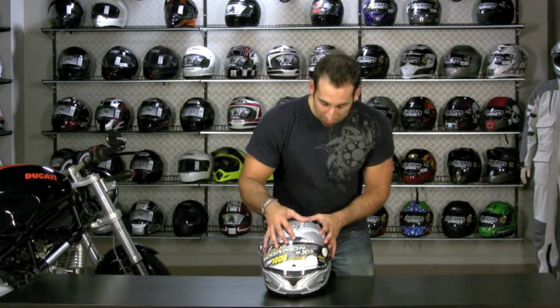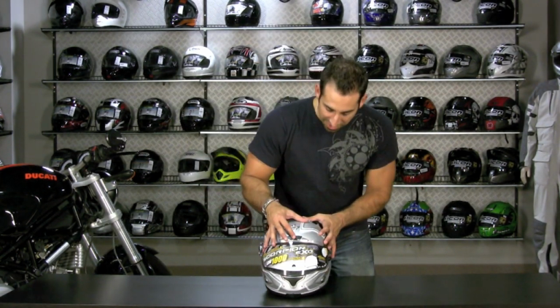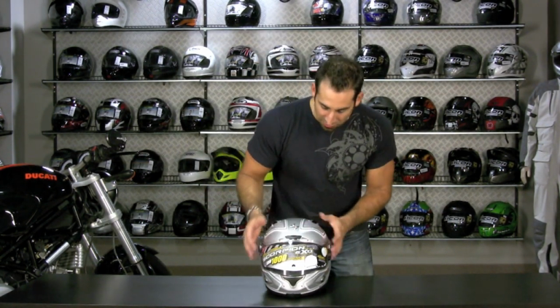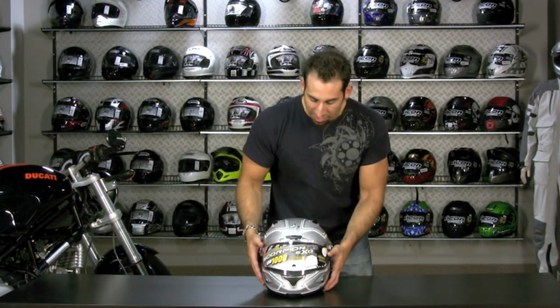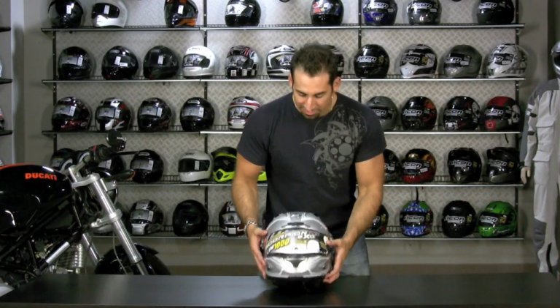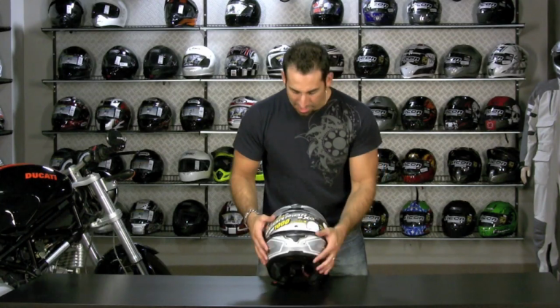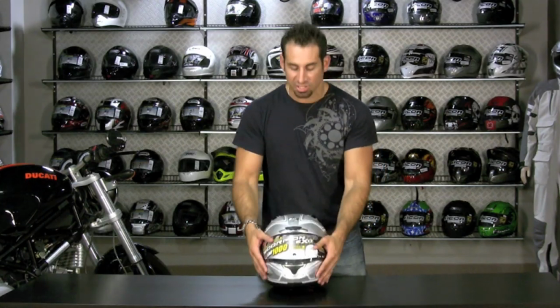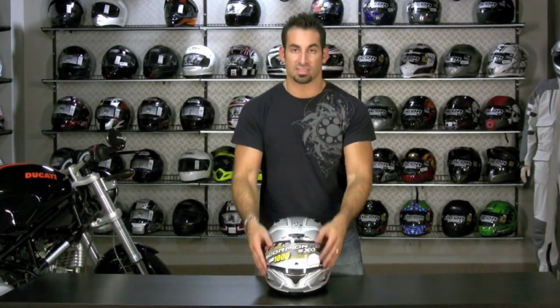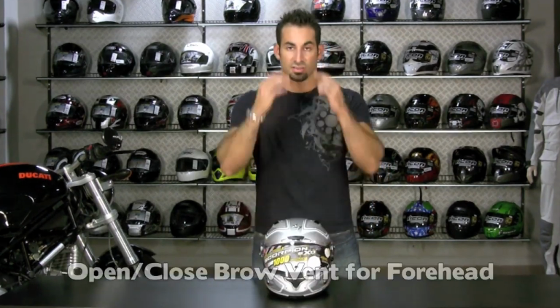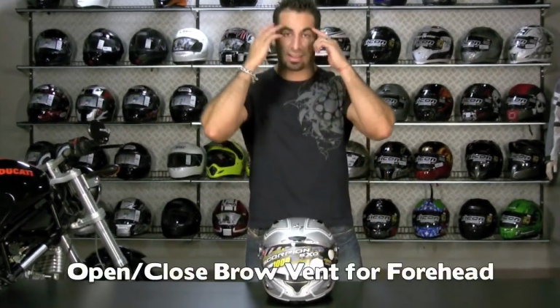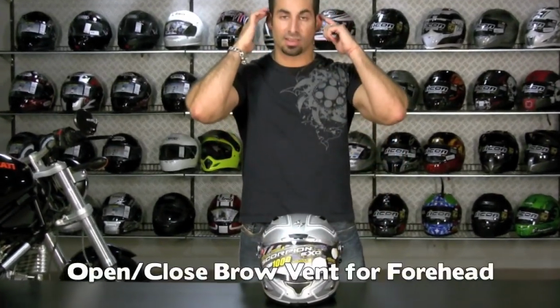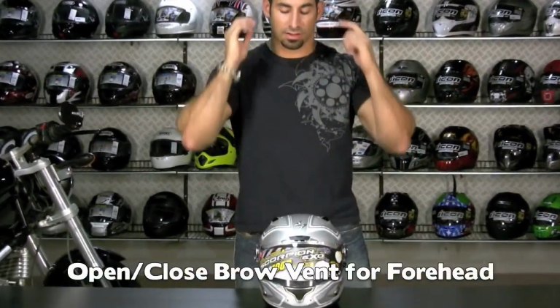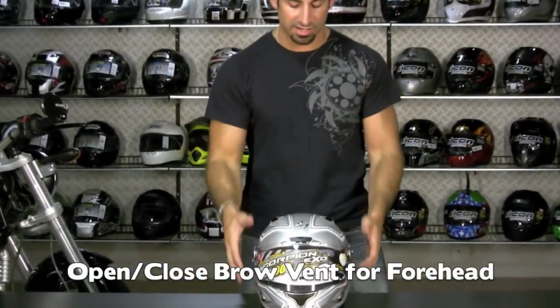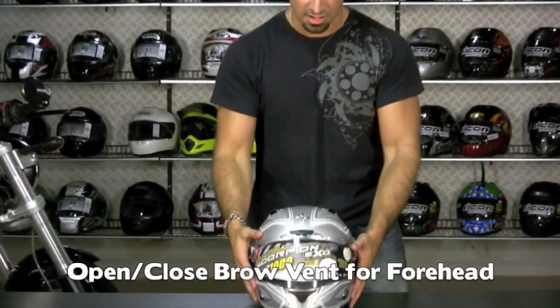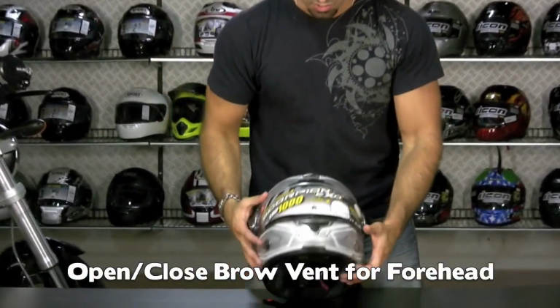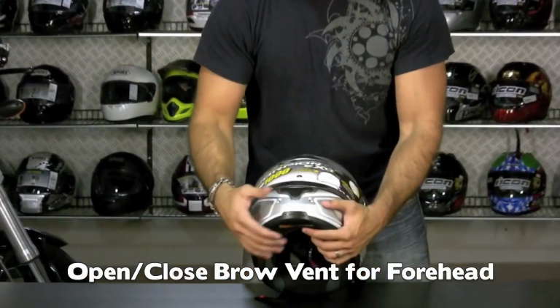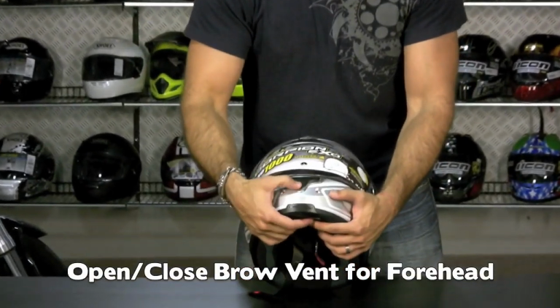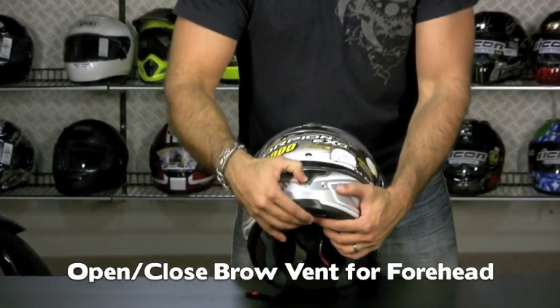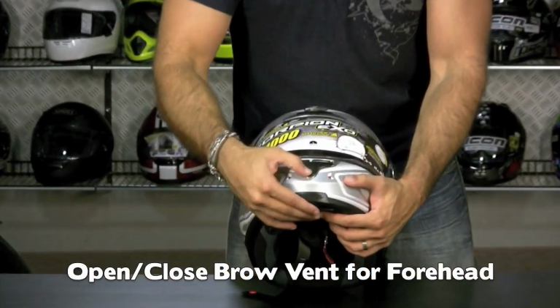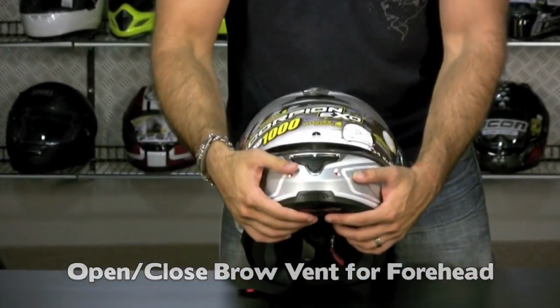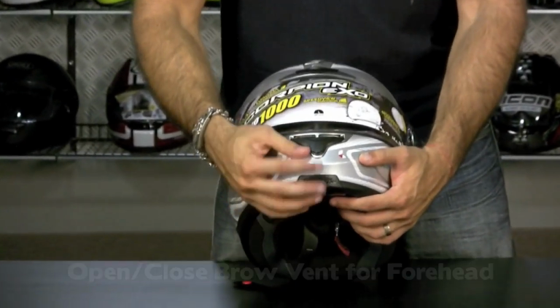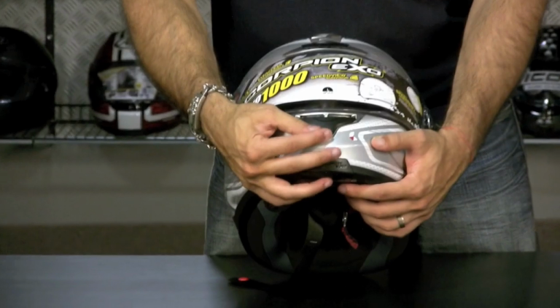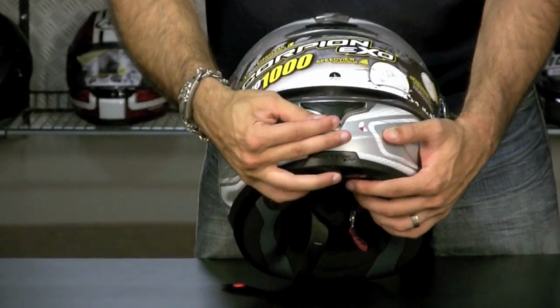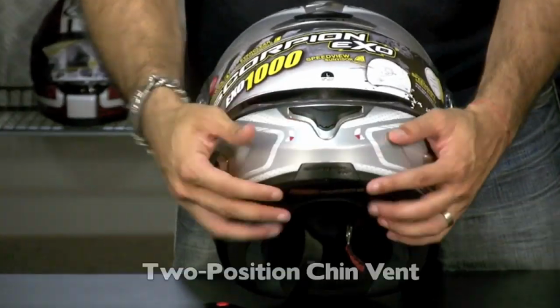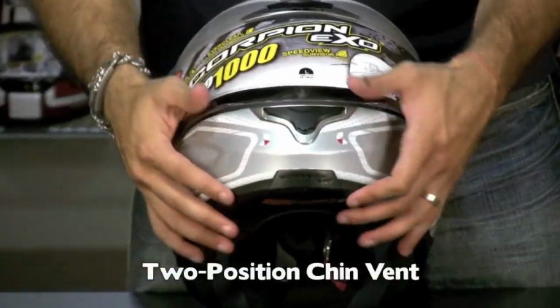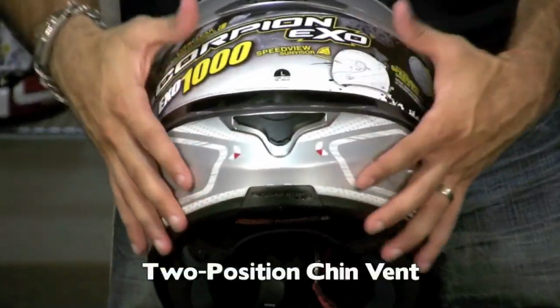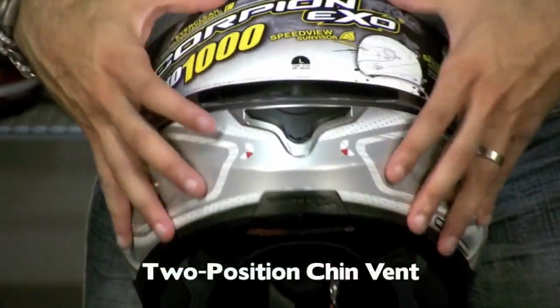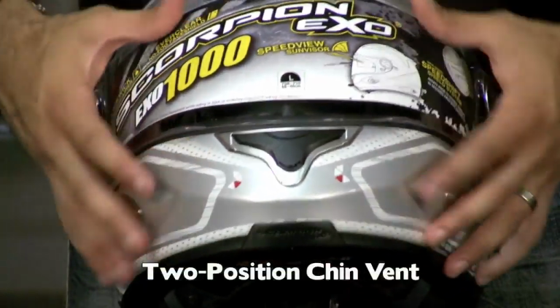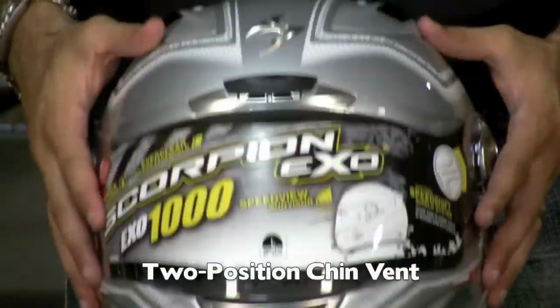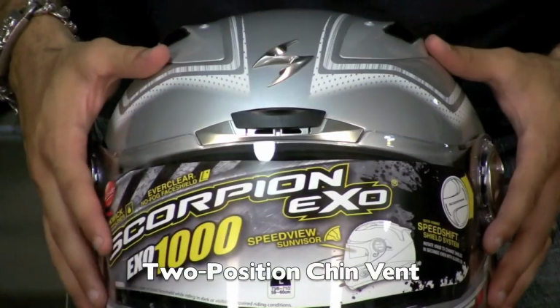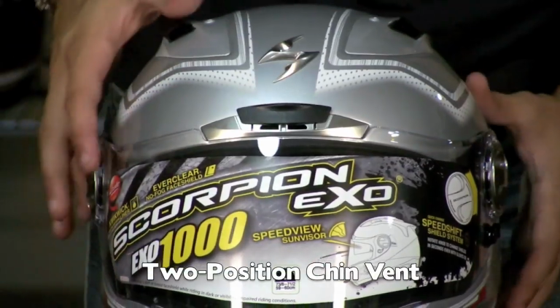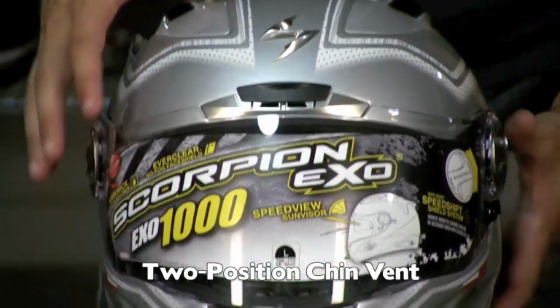Moving down, you have a brow vent at the top that channels air to your forehead and around the back of your ears. You also have a chin vent down here — two position. One goes to your cheeks, one shoots it to the back of the face shield.